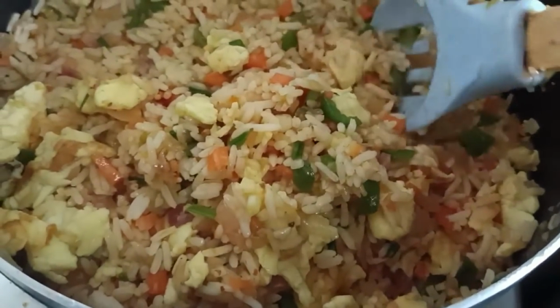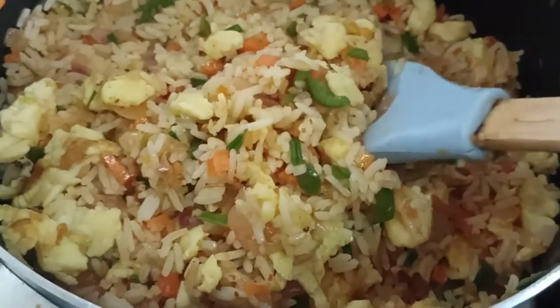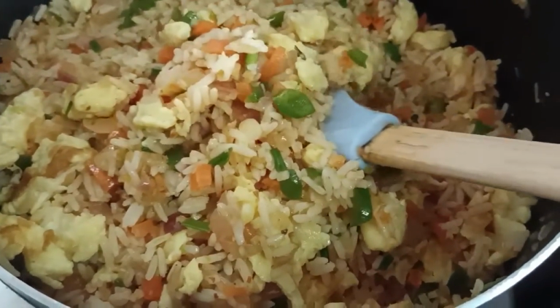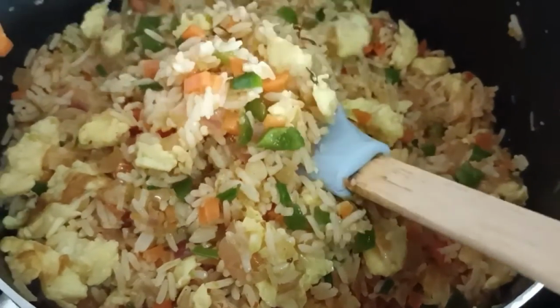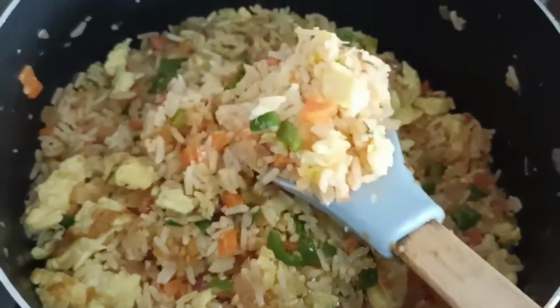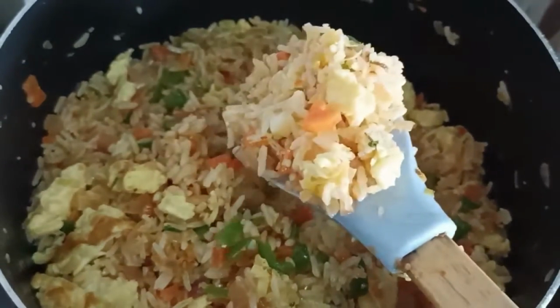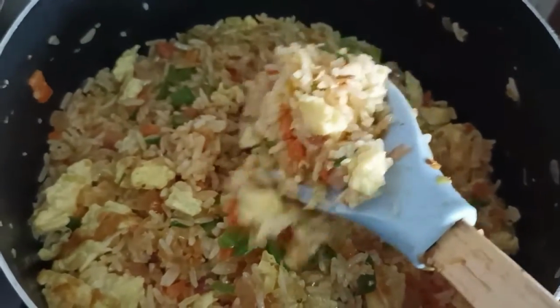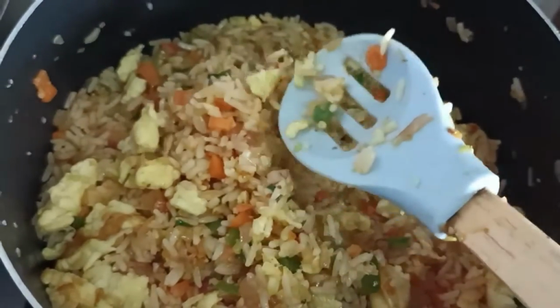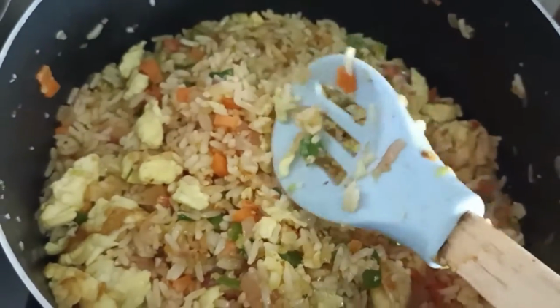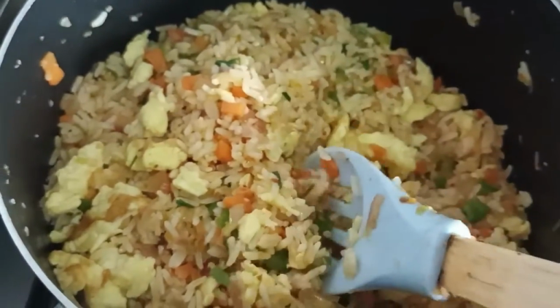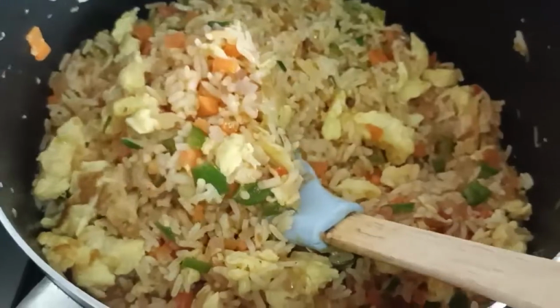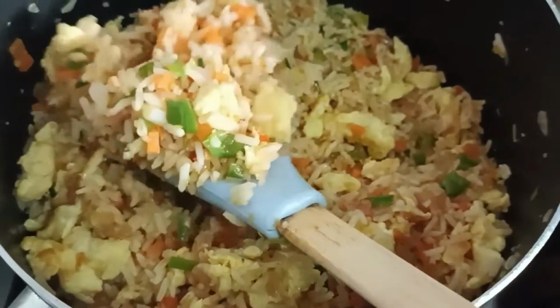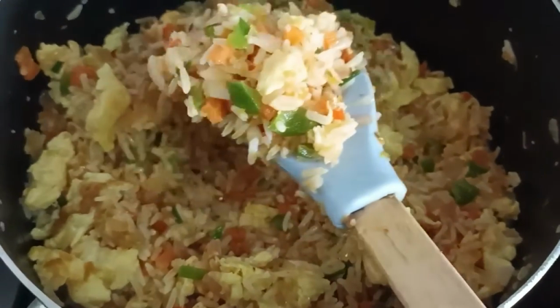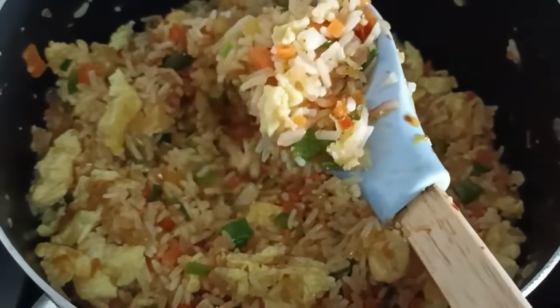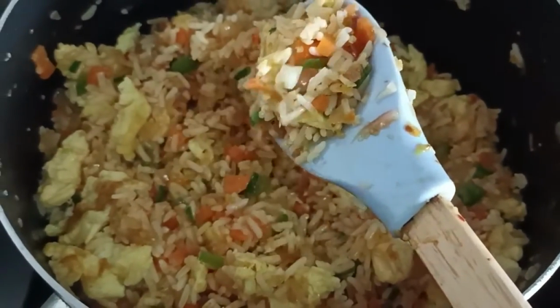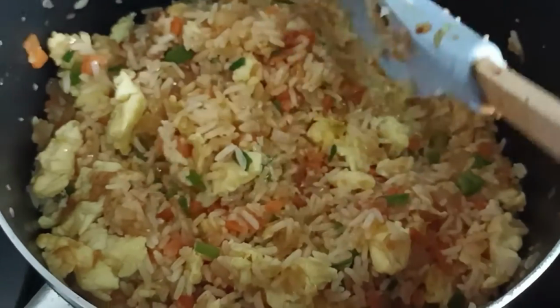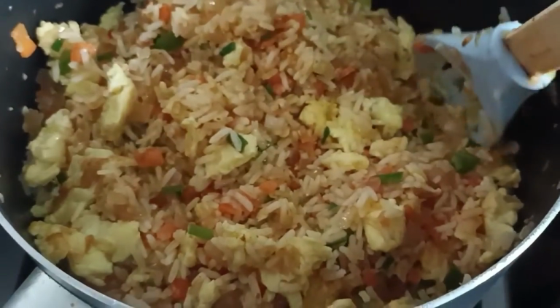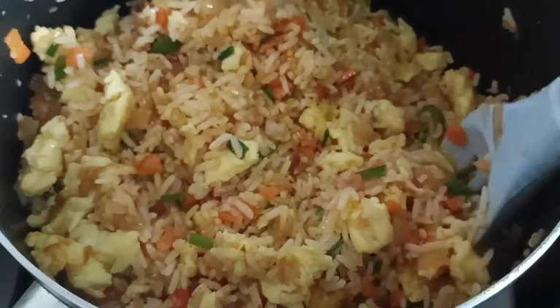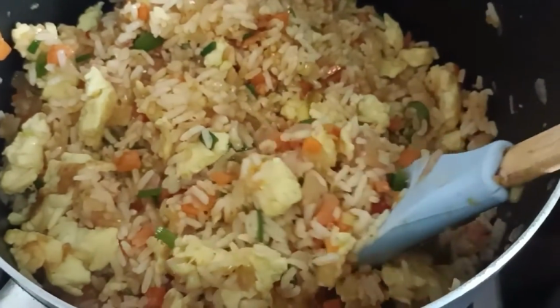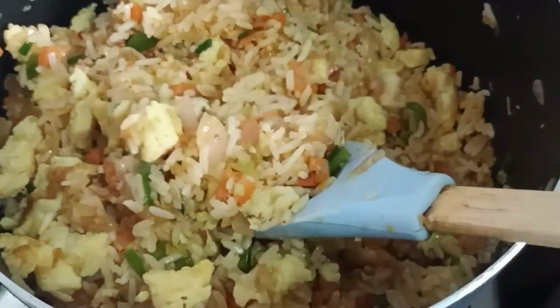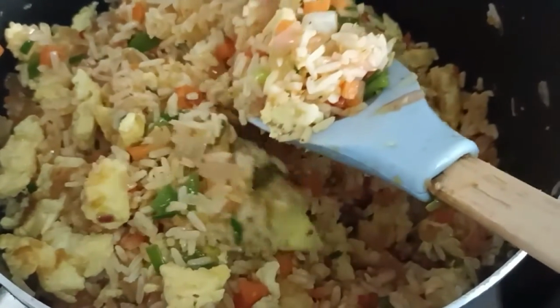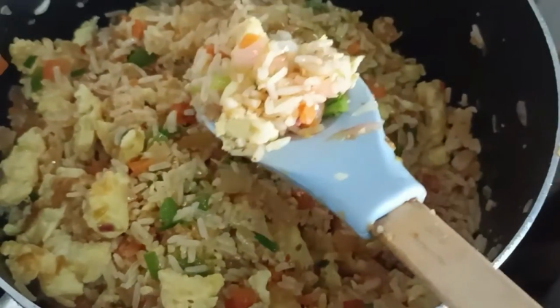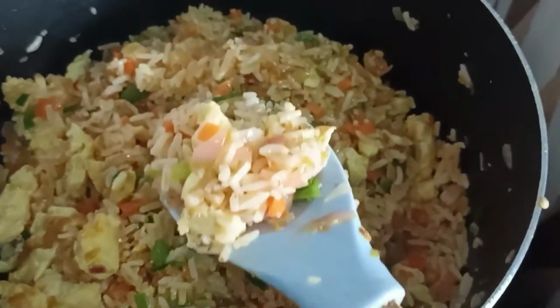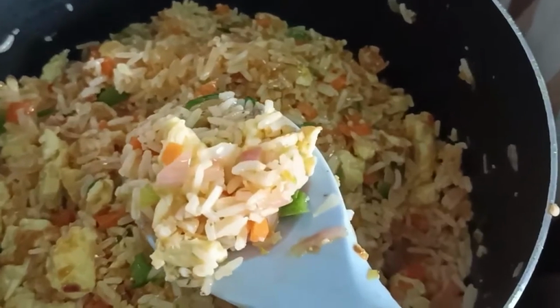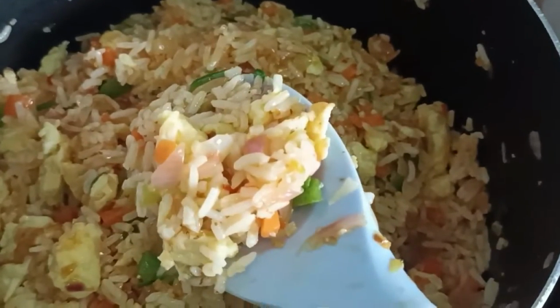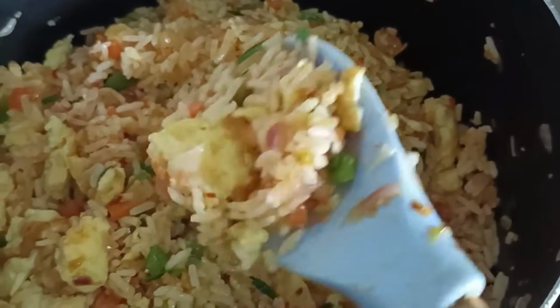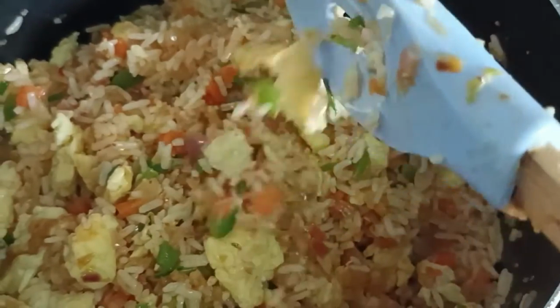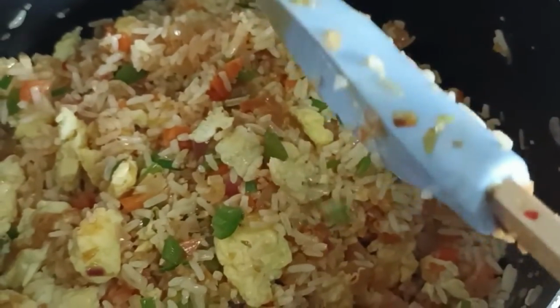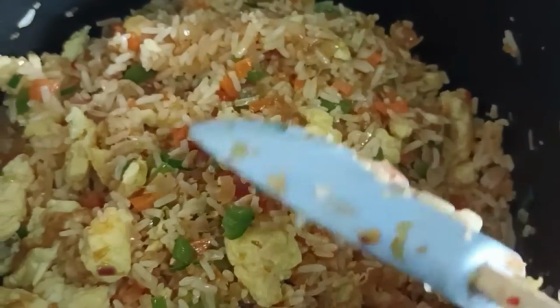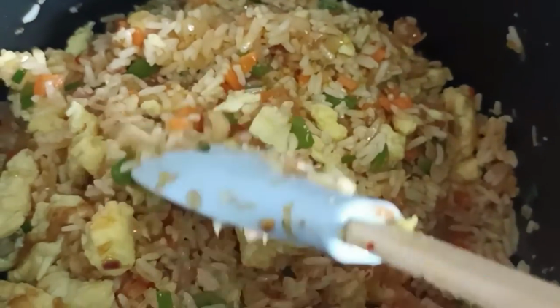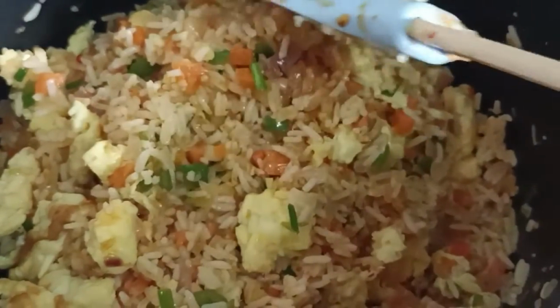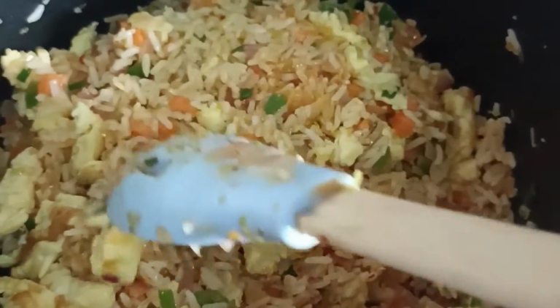Now it's all ready to eat. We will just plate it and add spring onion on it. Our delicious egg fried rice is ready to eat.